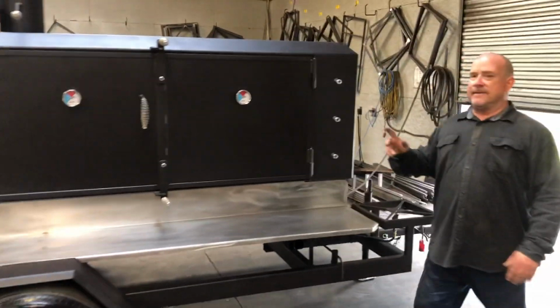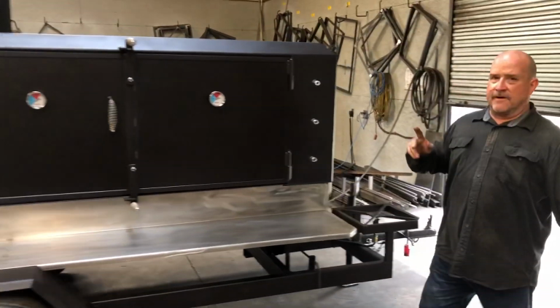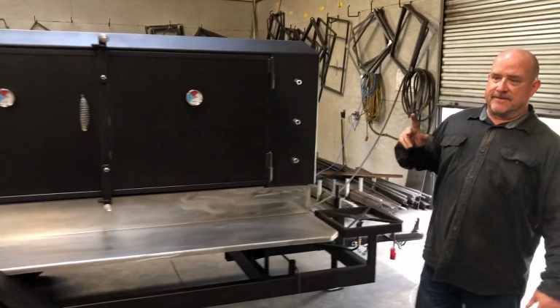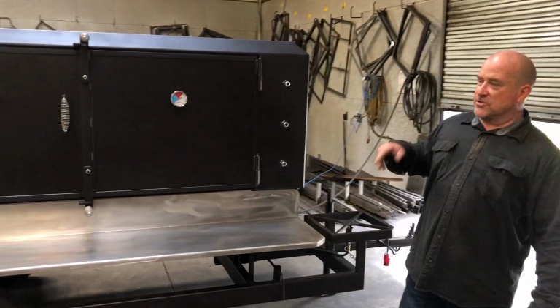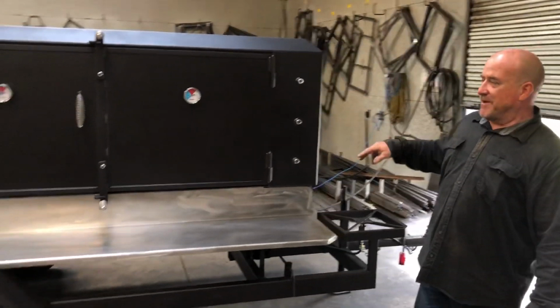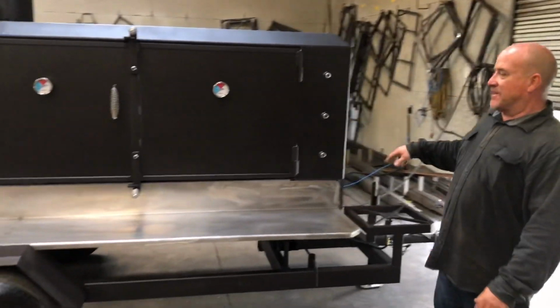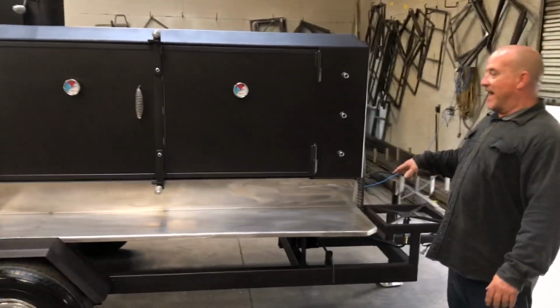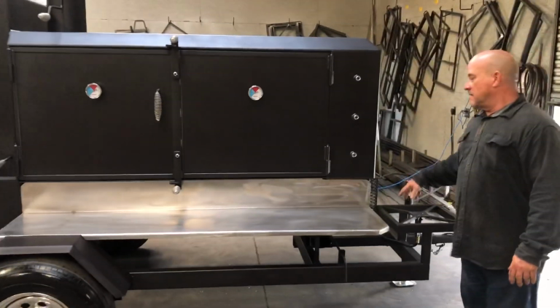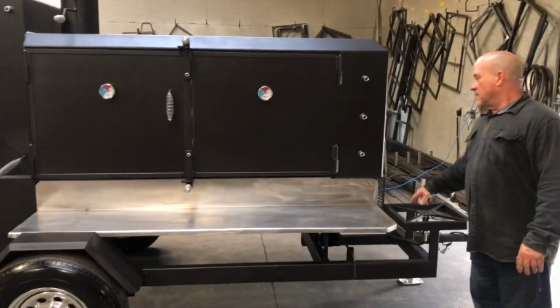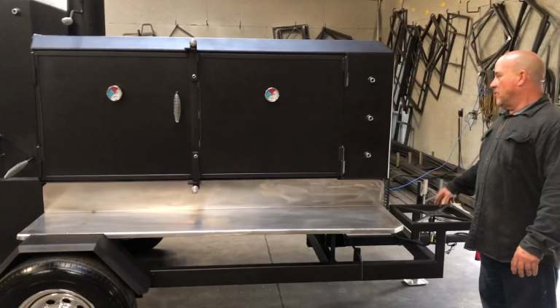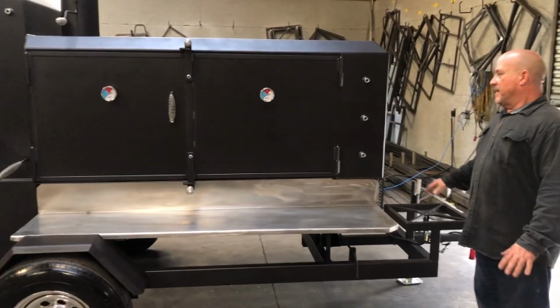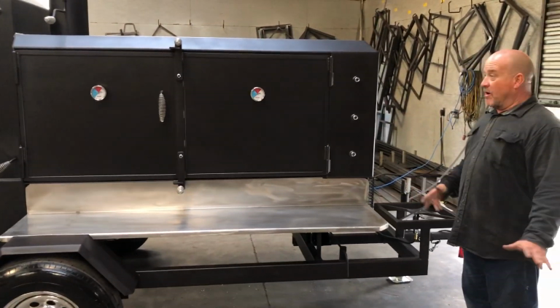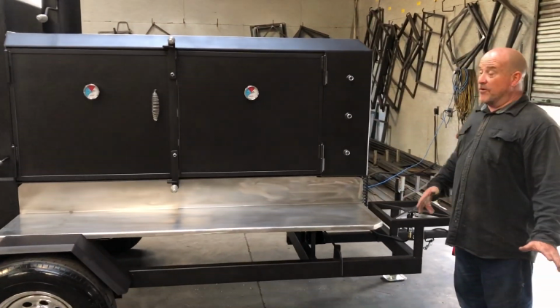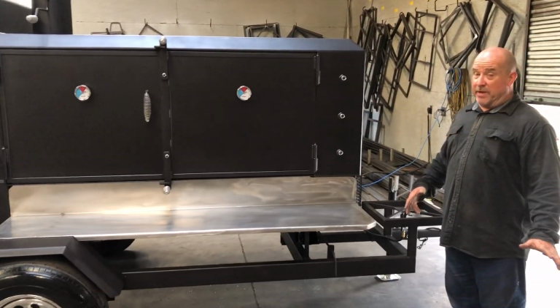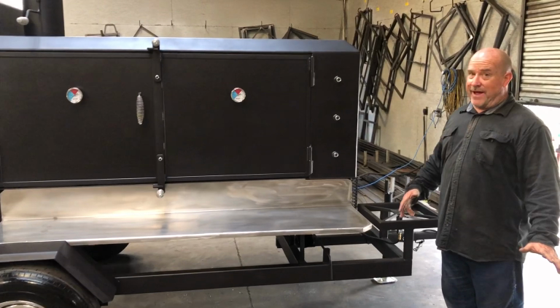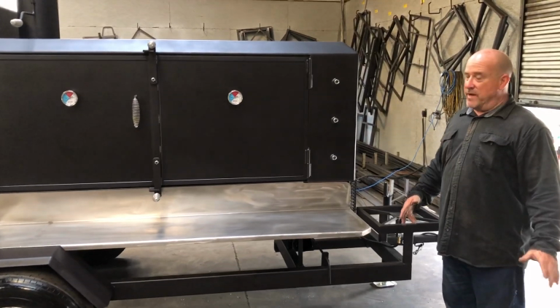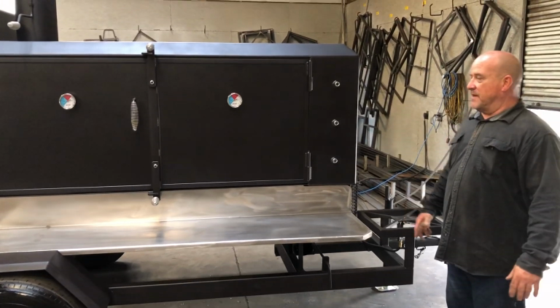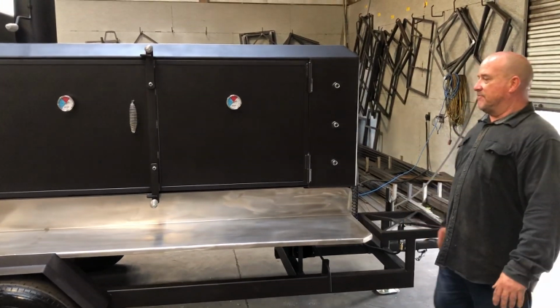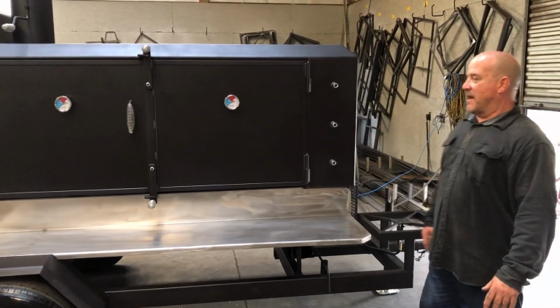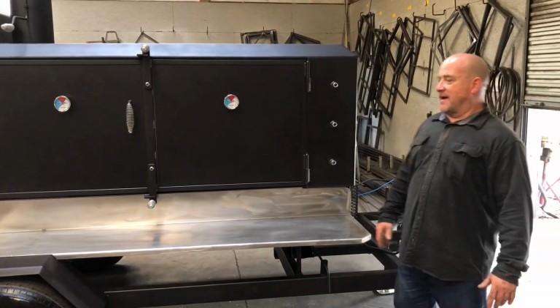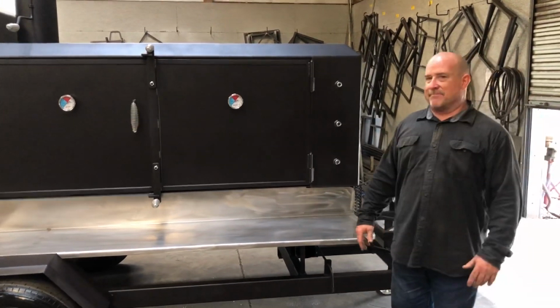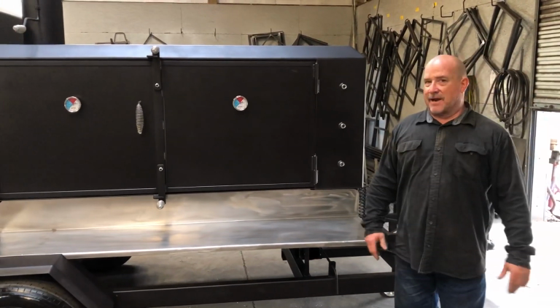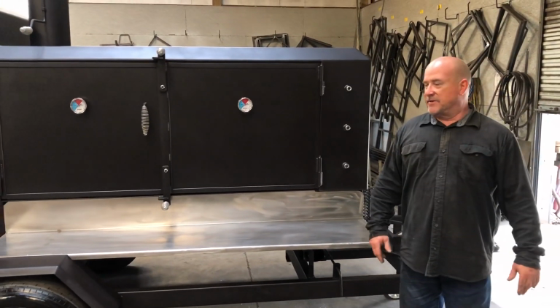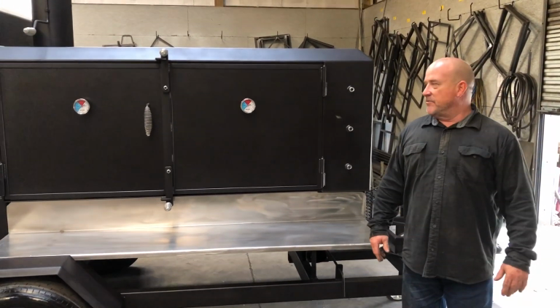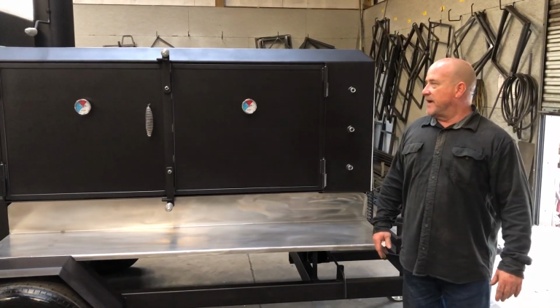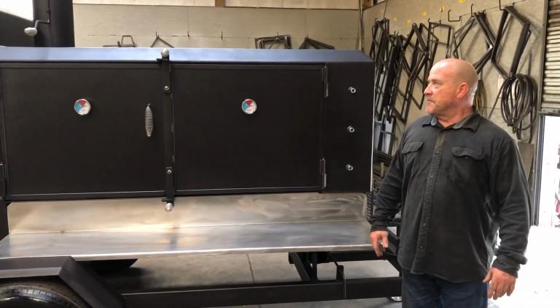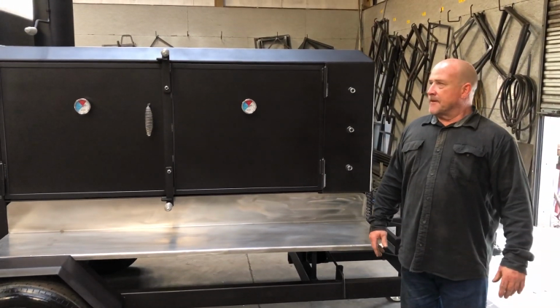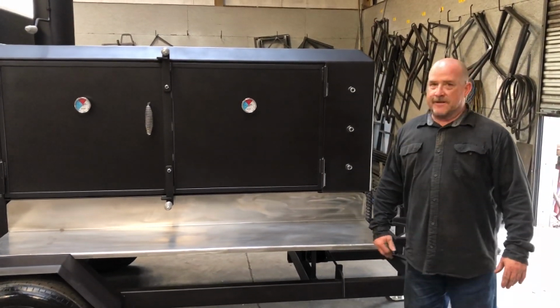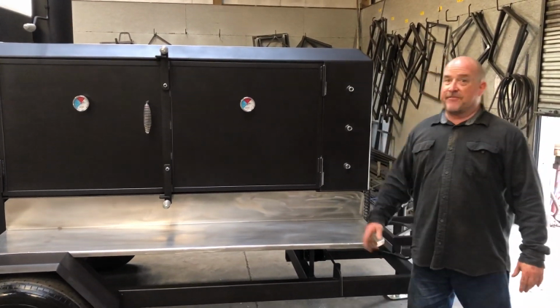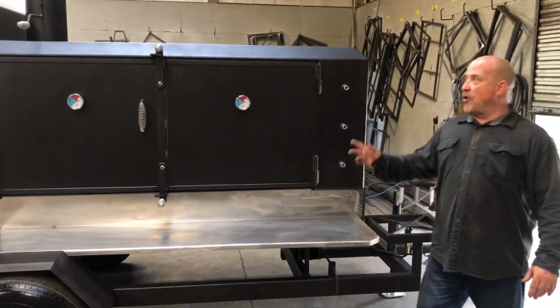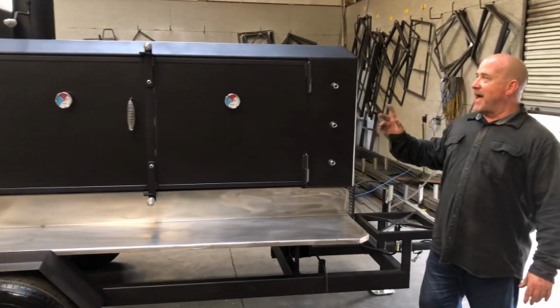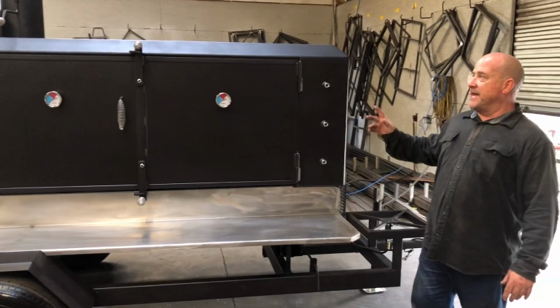Anyway, this cooker's shipping out today. I'm going to go through it real quickly, y'all — I've got a lot to do today. It's a 30 by 80.